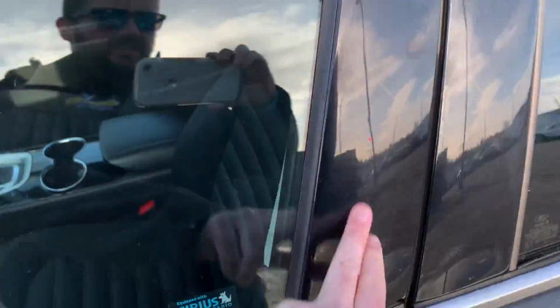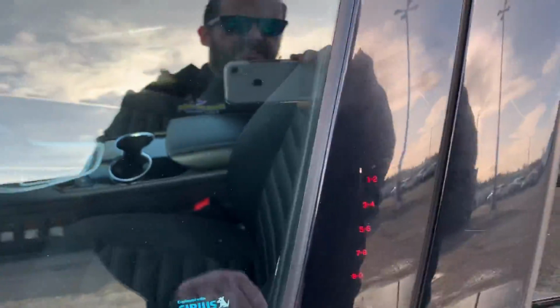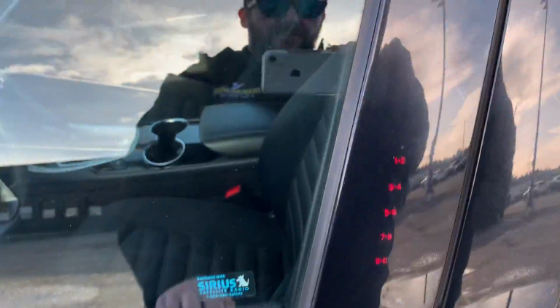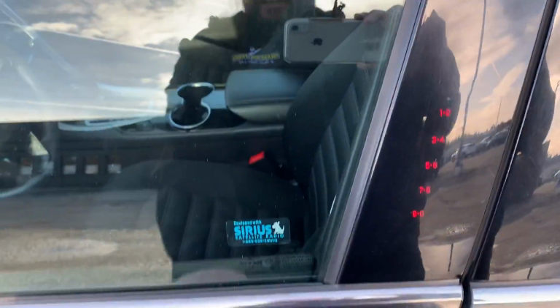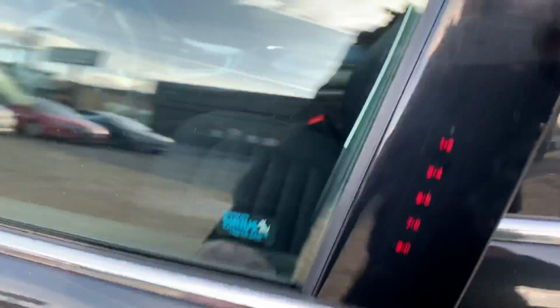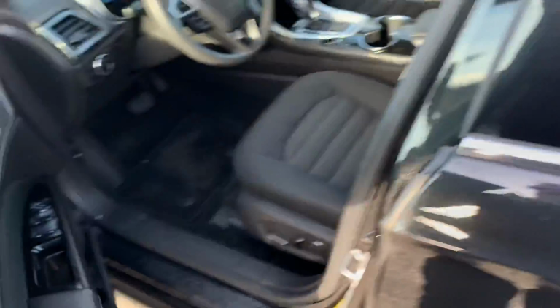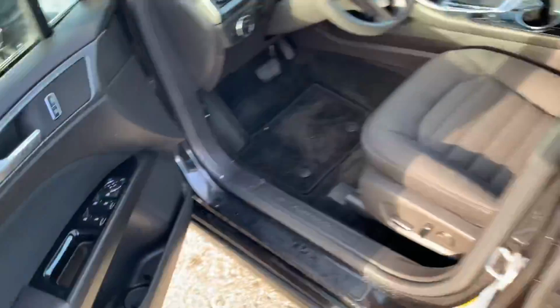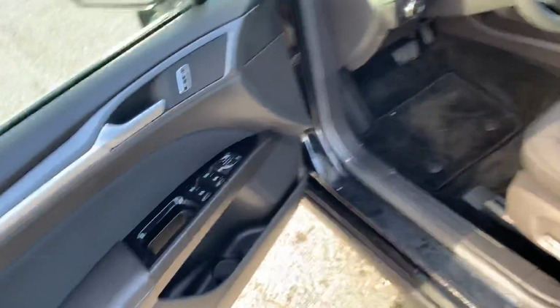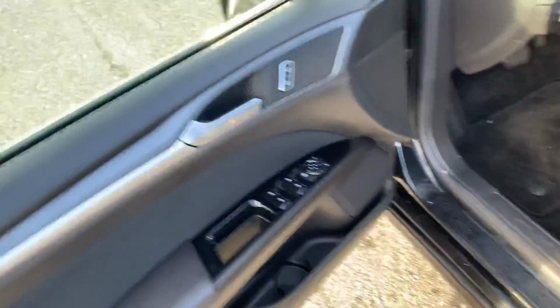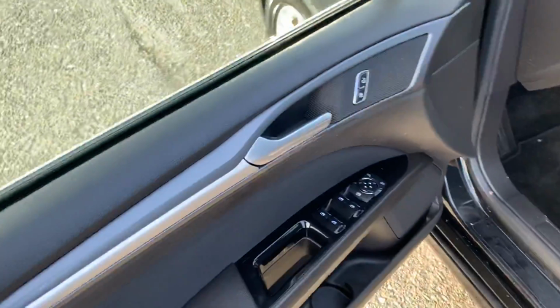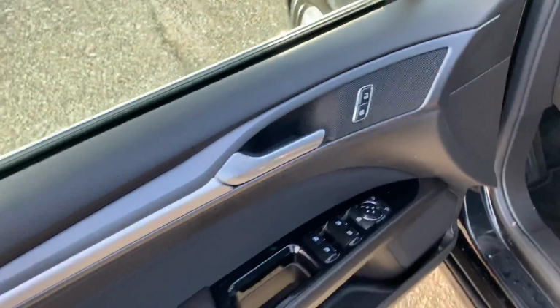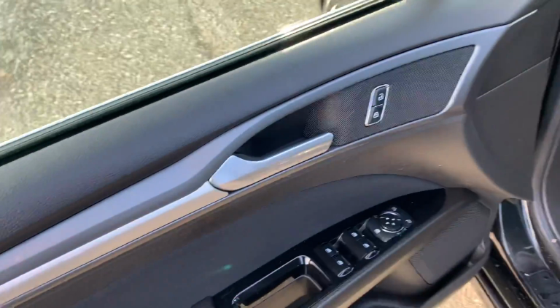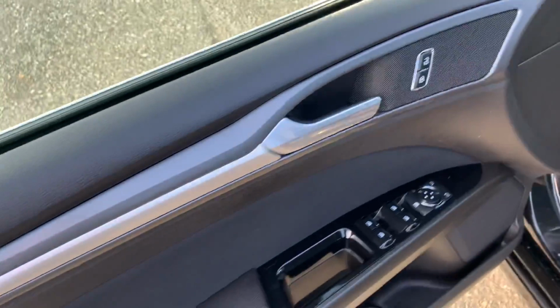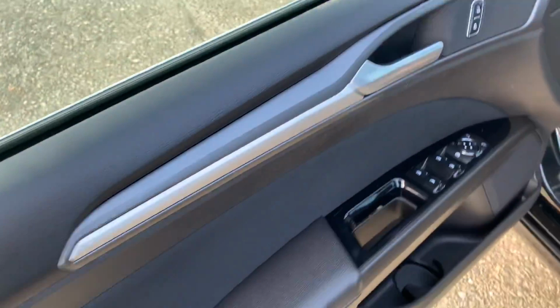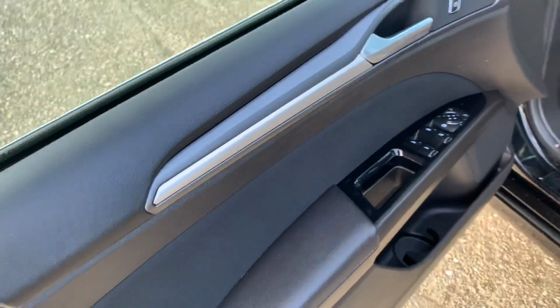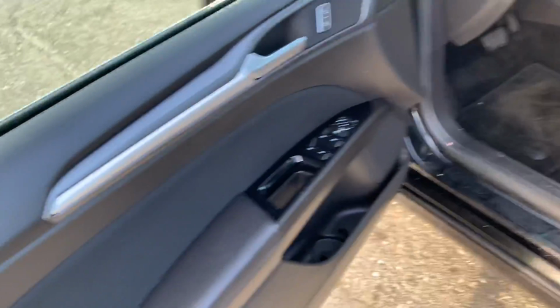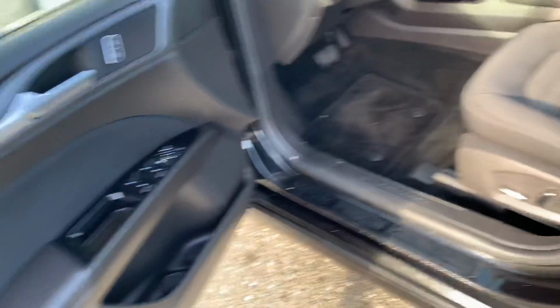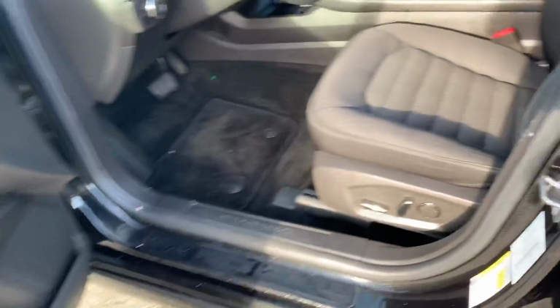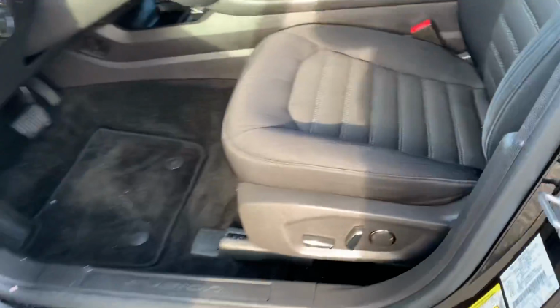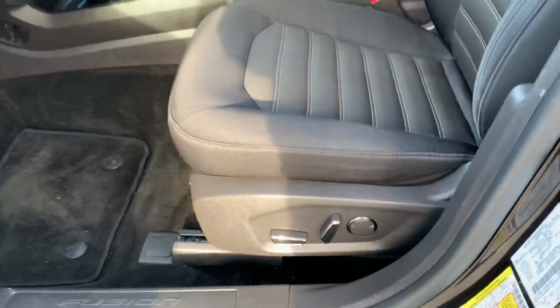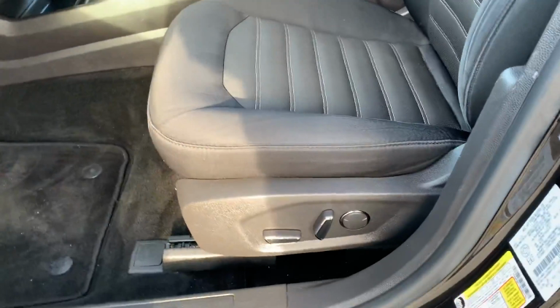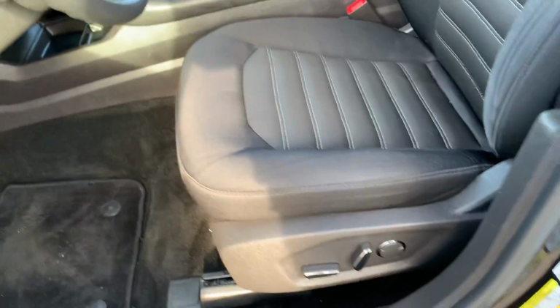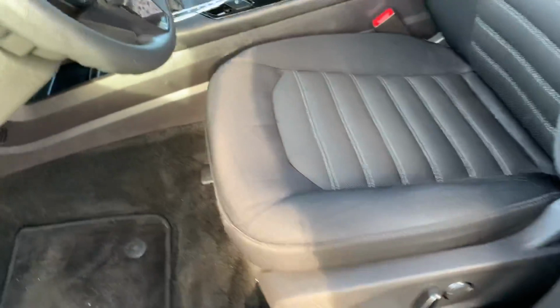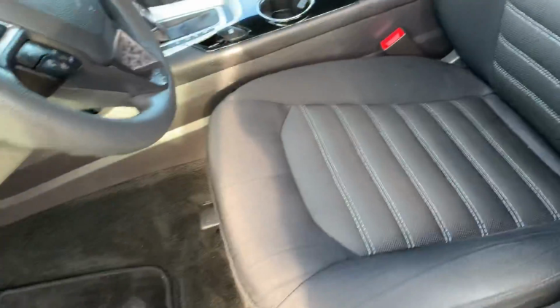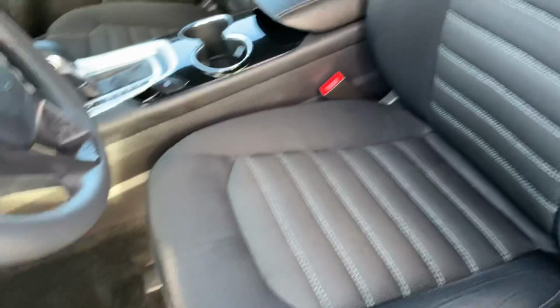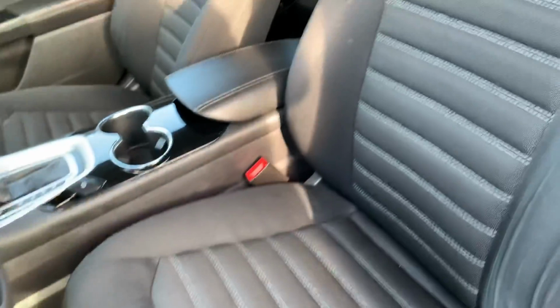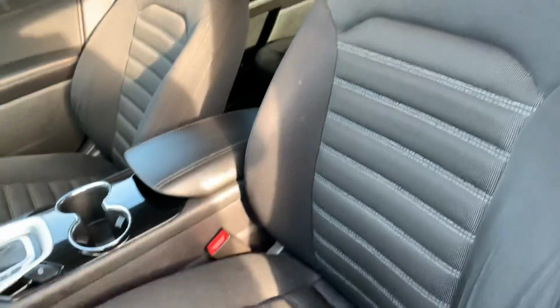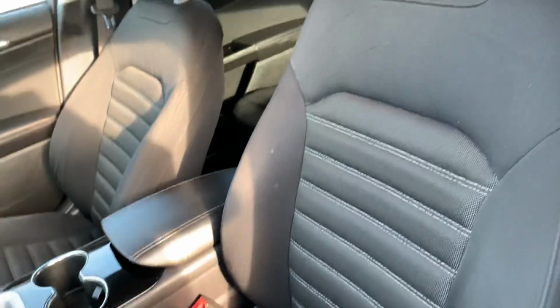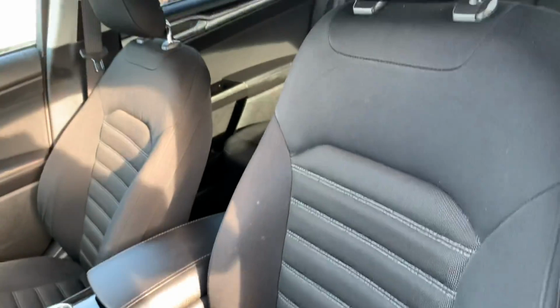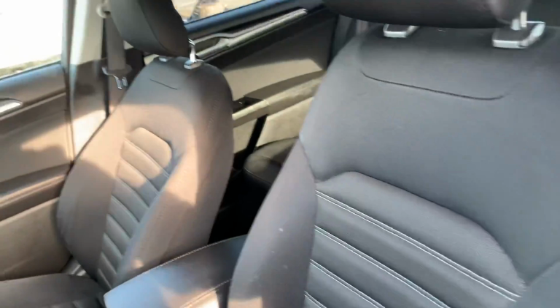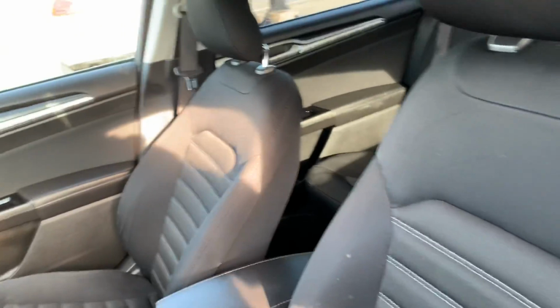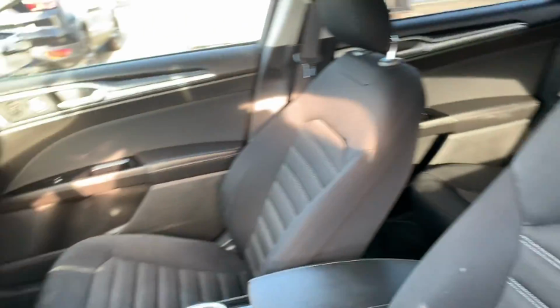Keyless entry to get you in the vehicle. You've got your power windows, your power locks, power side mirrors, and a power driver's seat. Seats are cloth — black cloth.